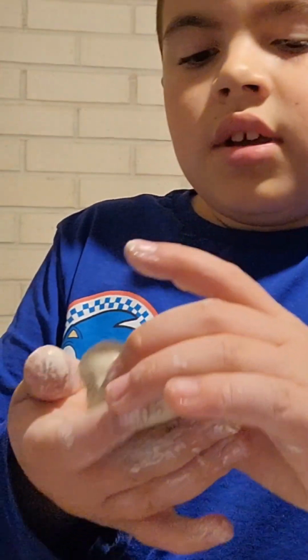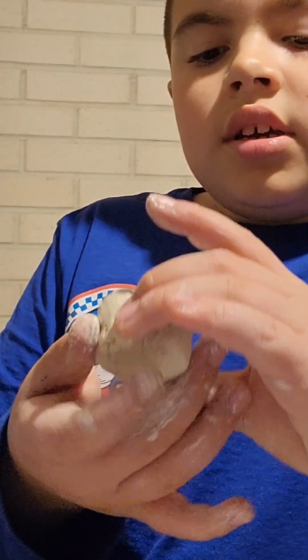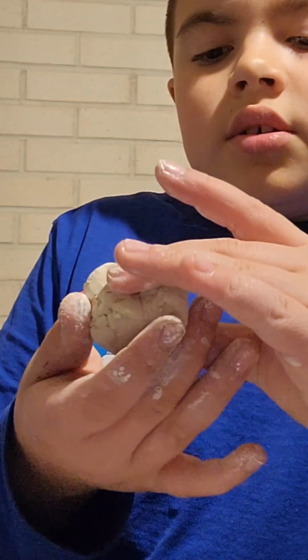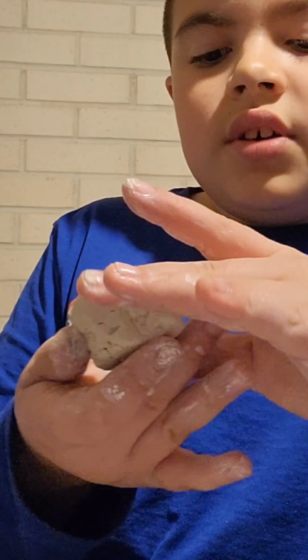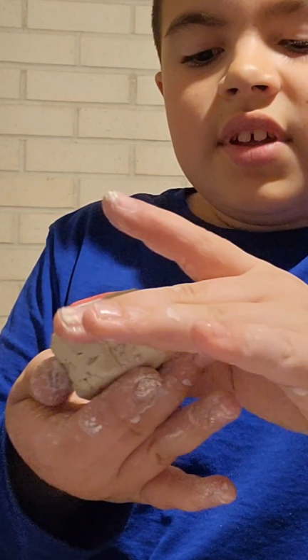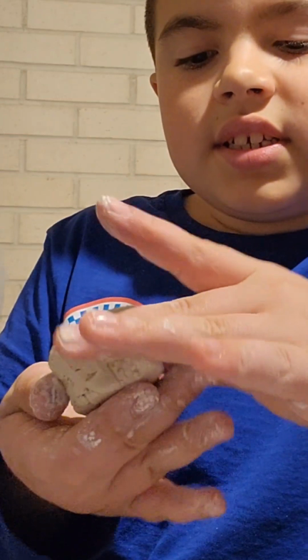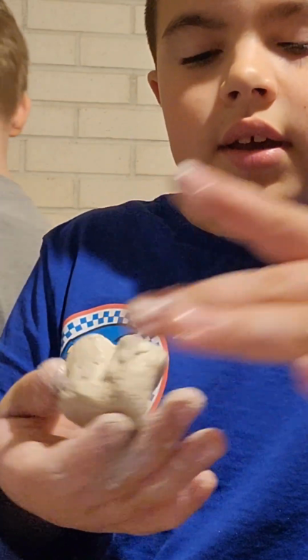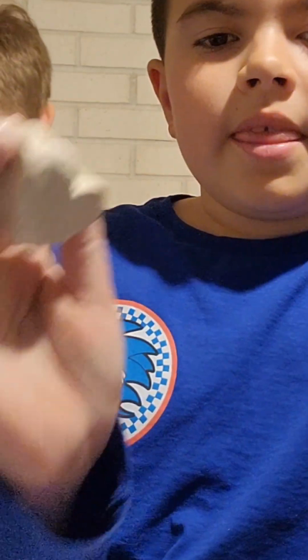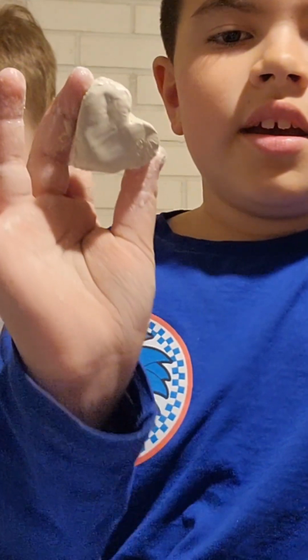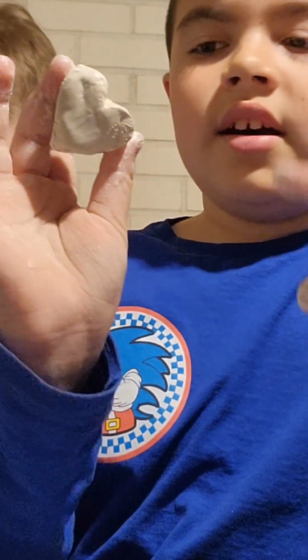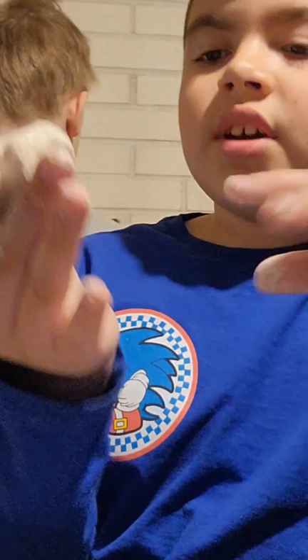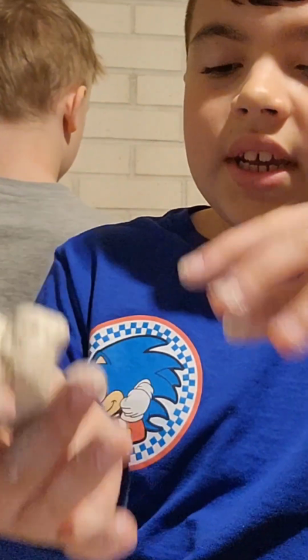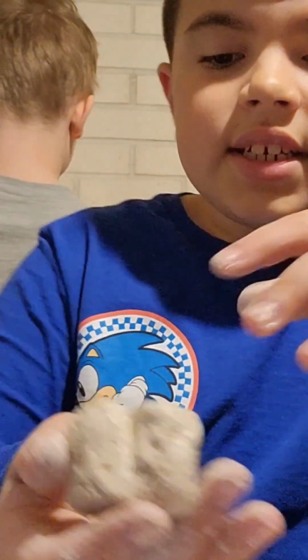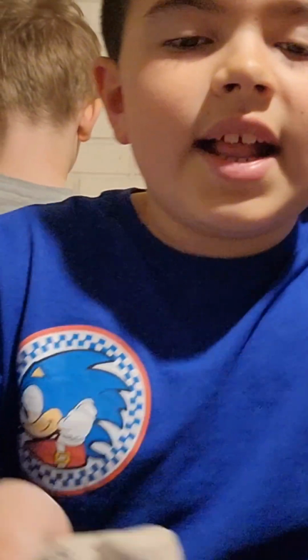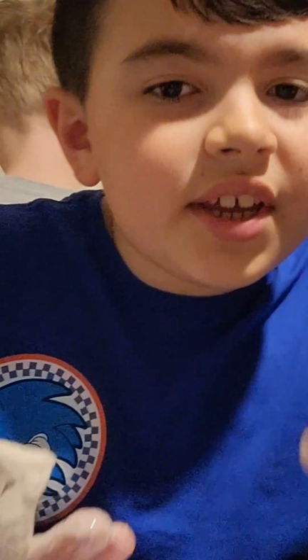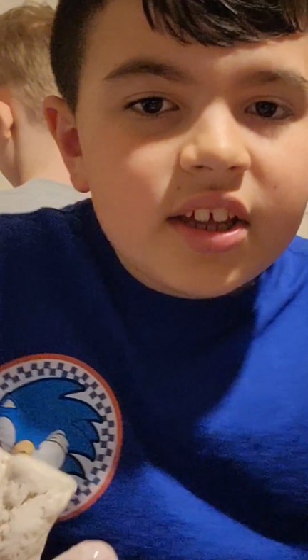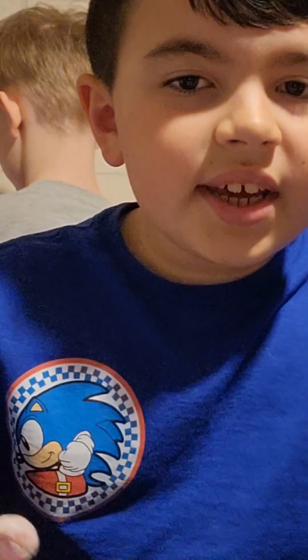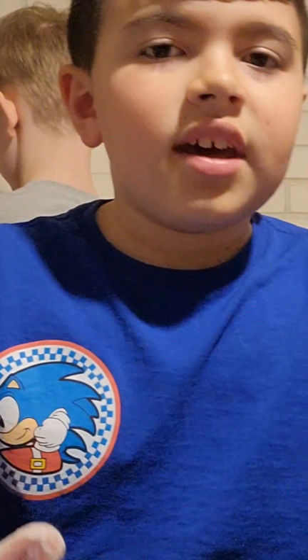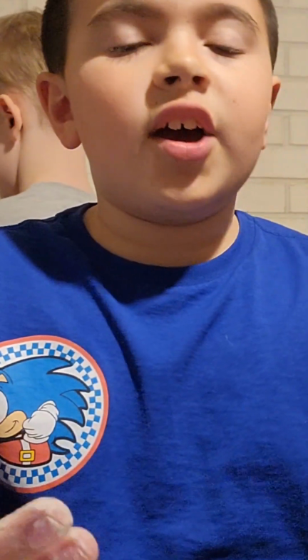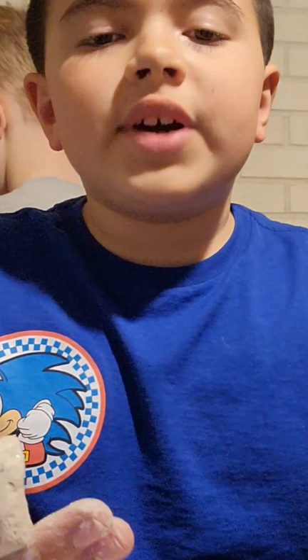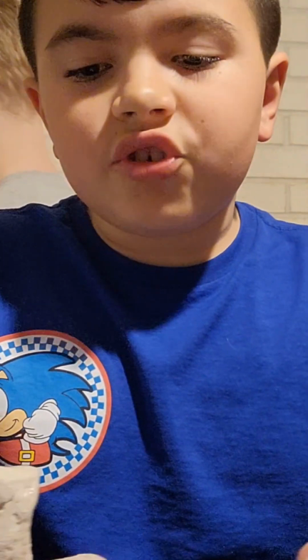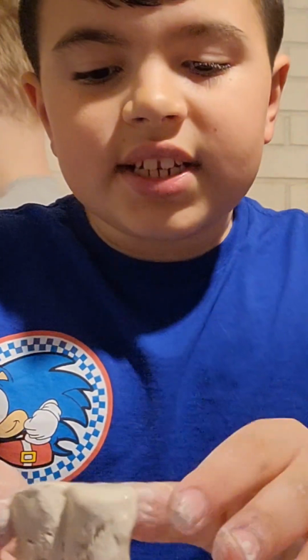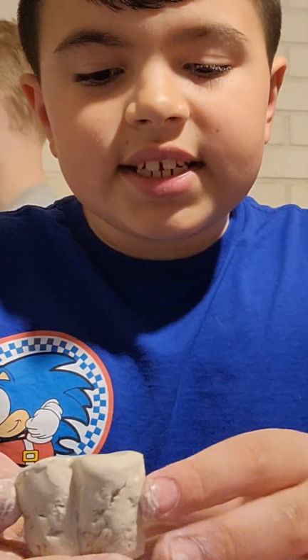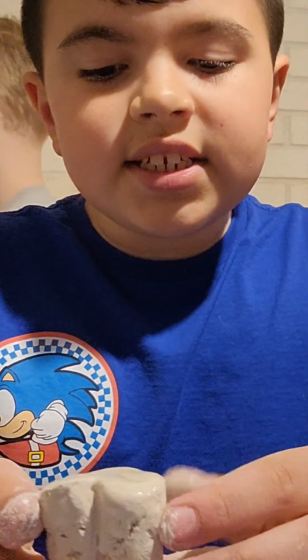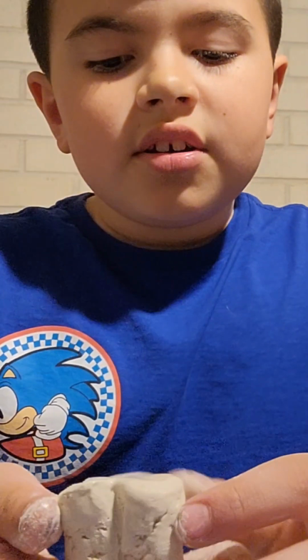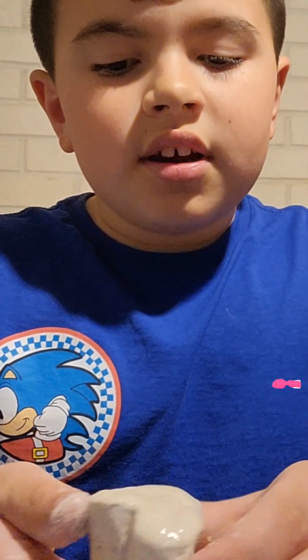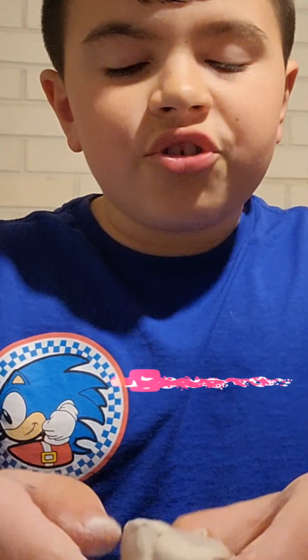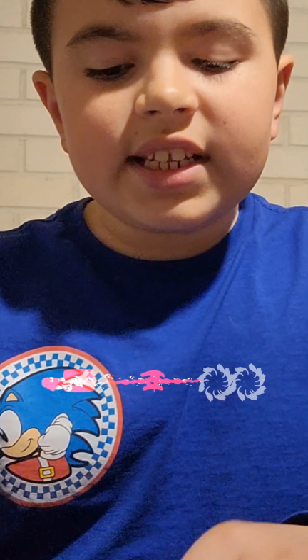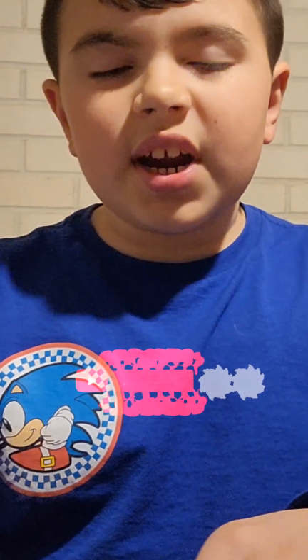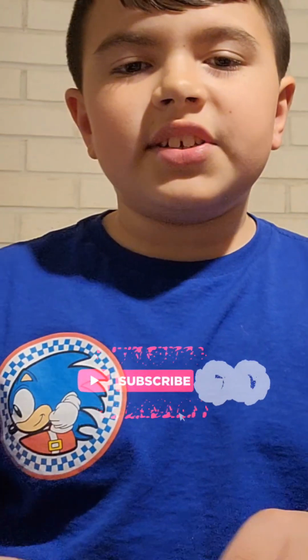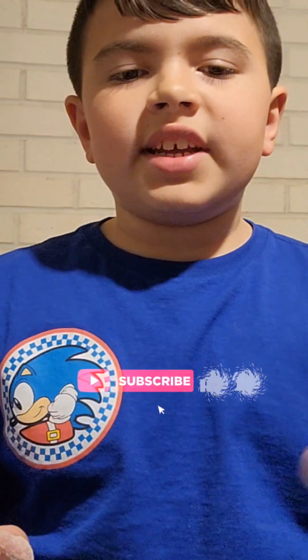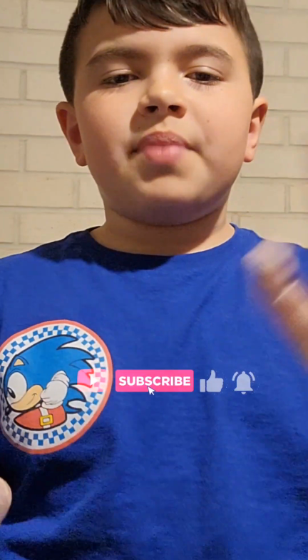You can paint it any way you like. I hope you guys enjoyed today's video! Make sure to like and subscribe, and I'll see you on the next one. Bye!